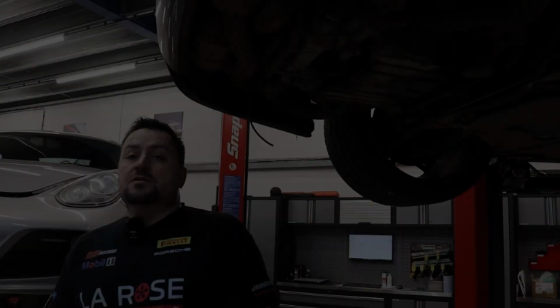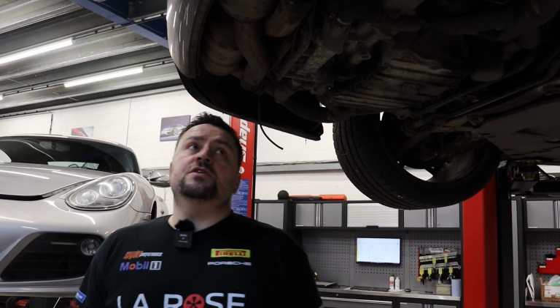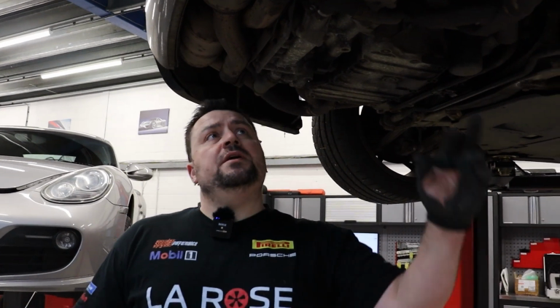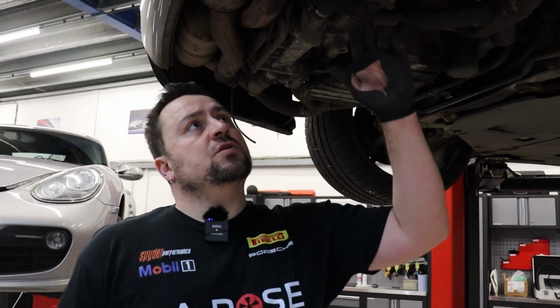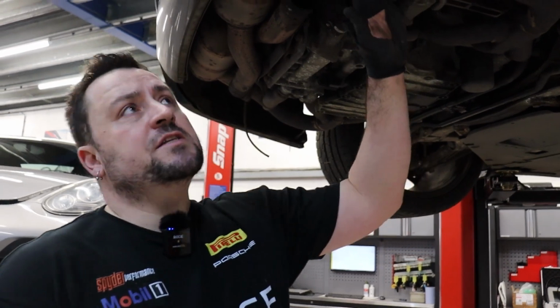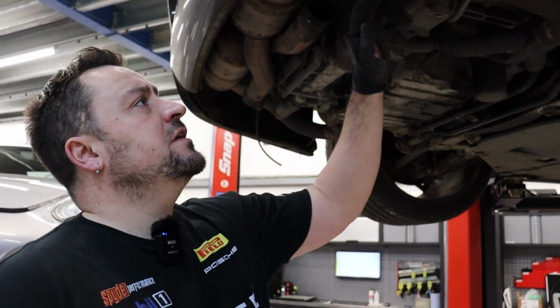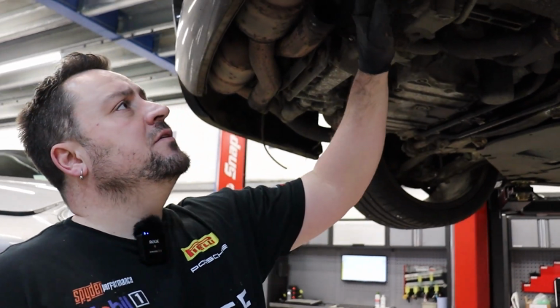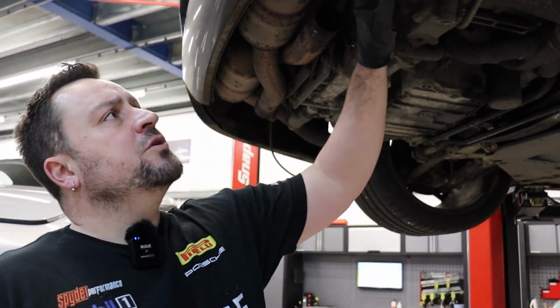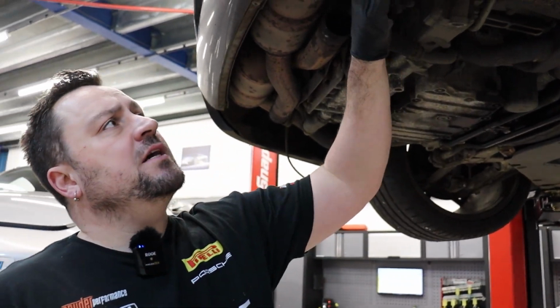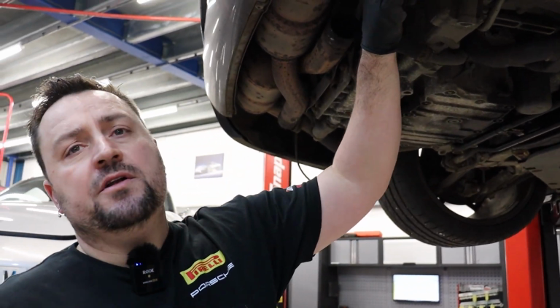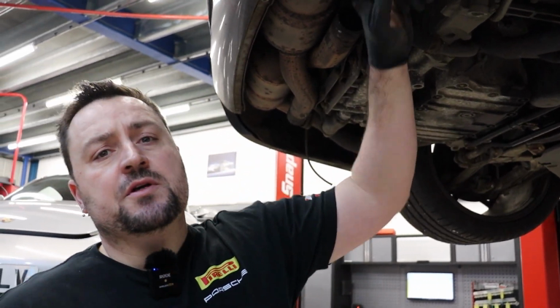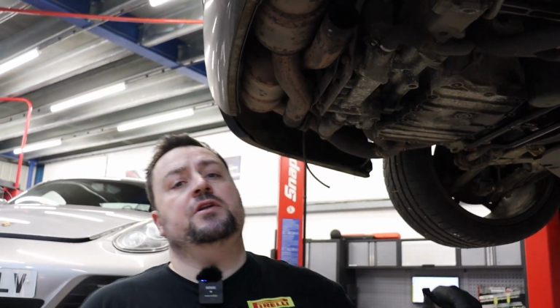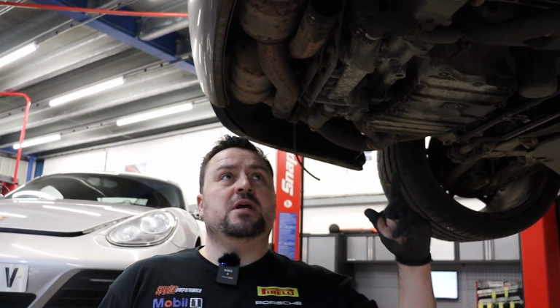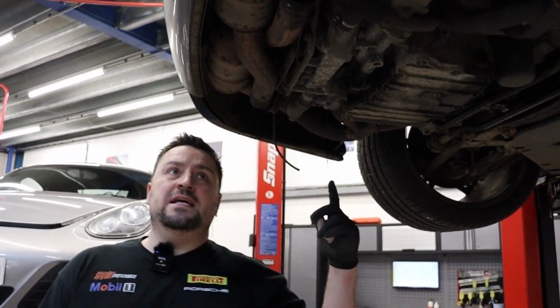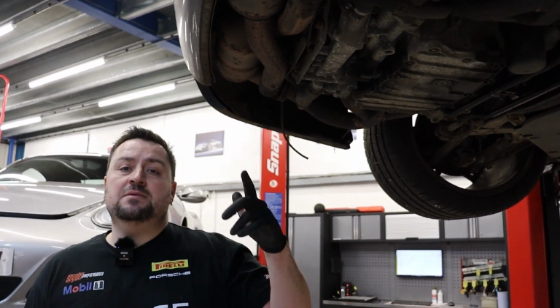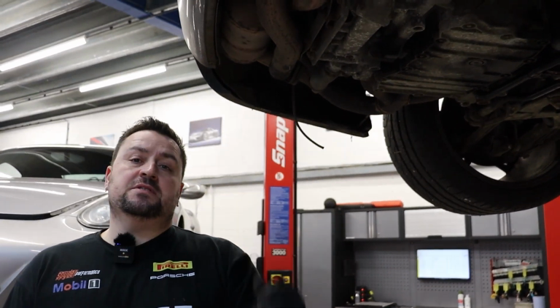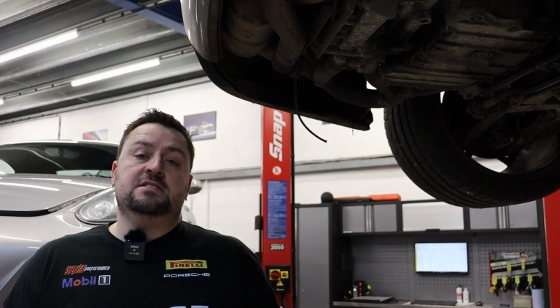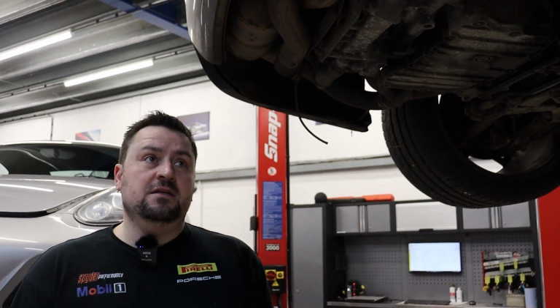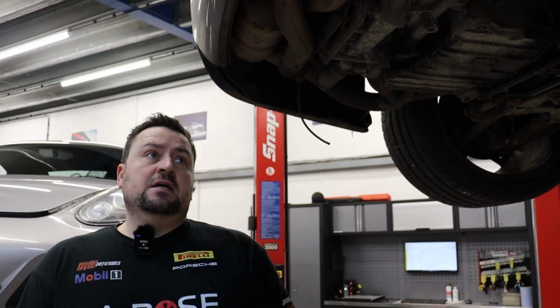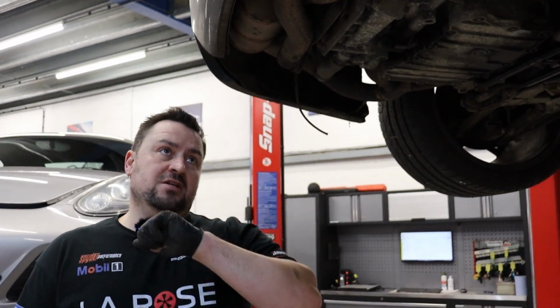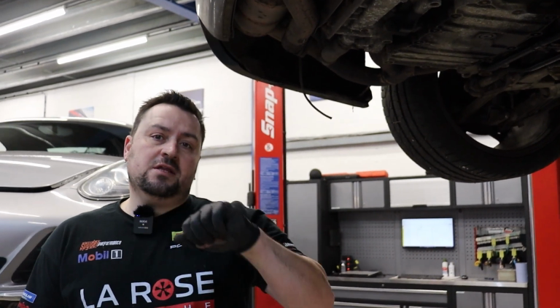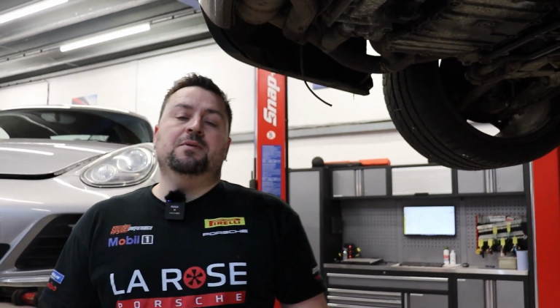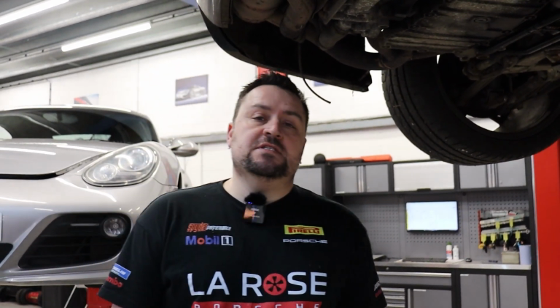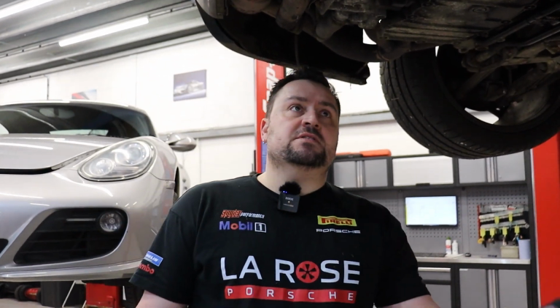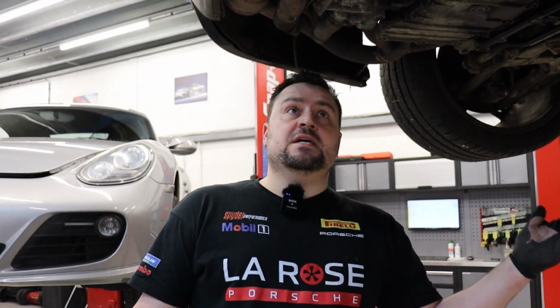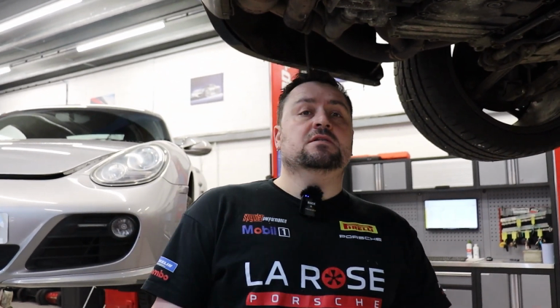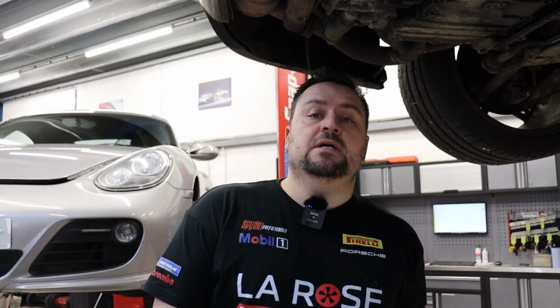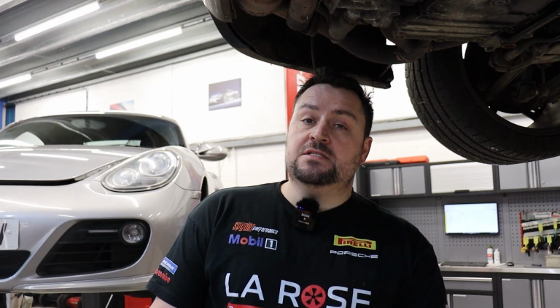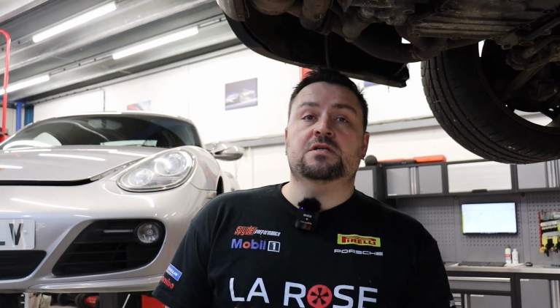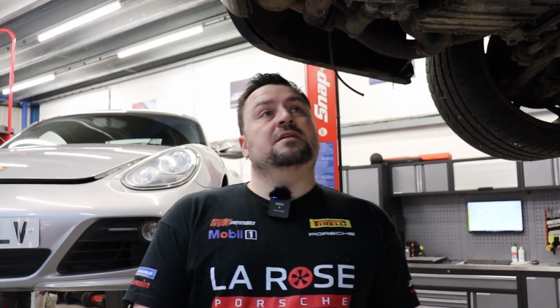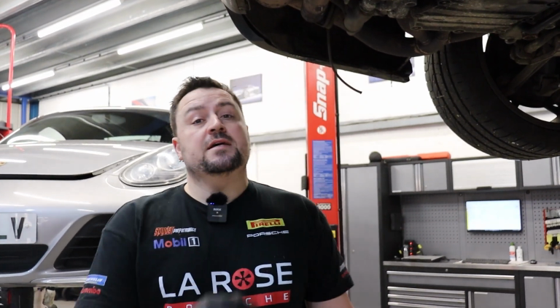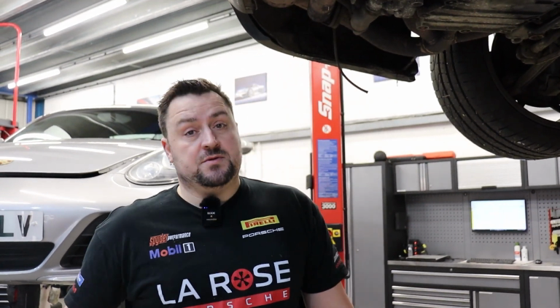So we're ready to do the exhaust flange fixings over here. We showed you how corroded these are first. What we're going to do is heat these up with the oxyacetylene and actually knock them out. Then replace the fixings with some stainless steel nuts and bolts and some new gaskets as well.